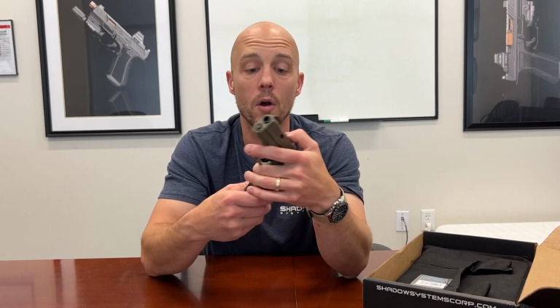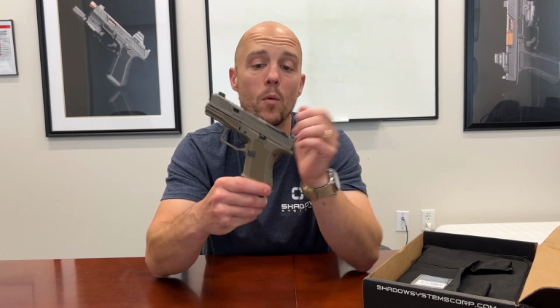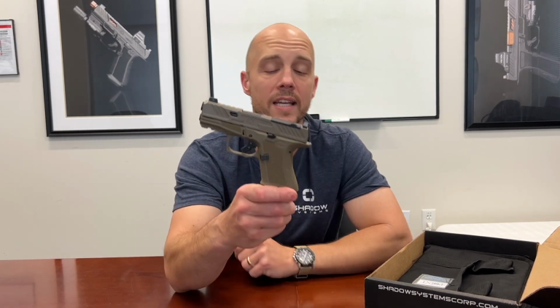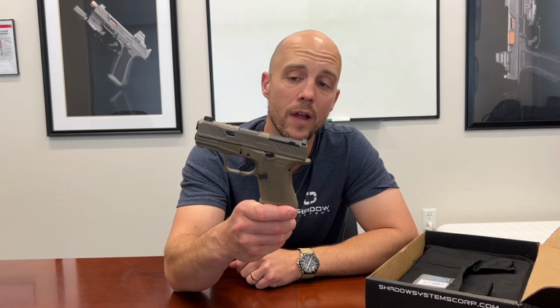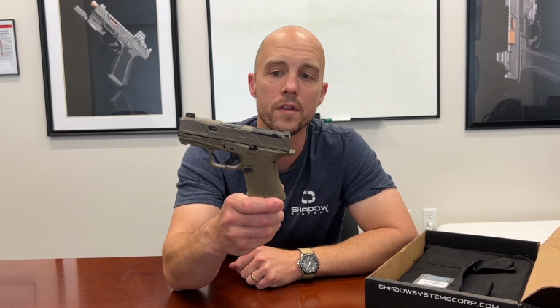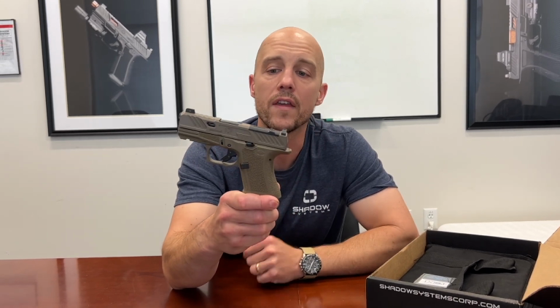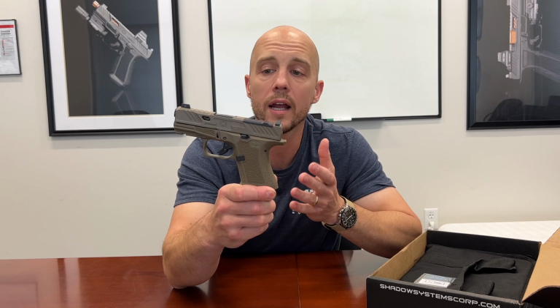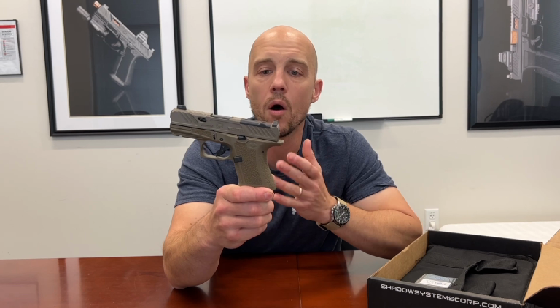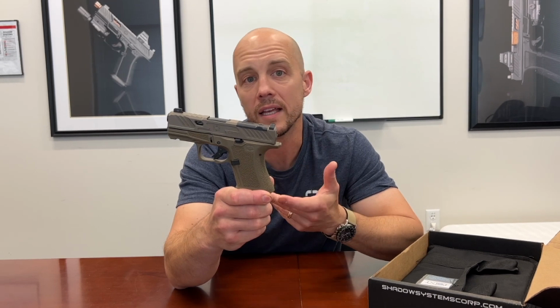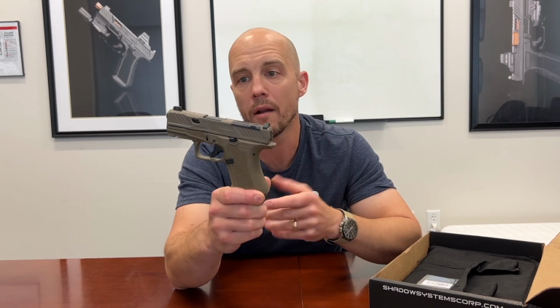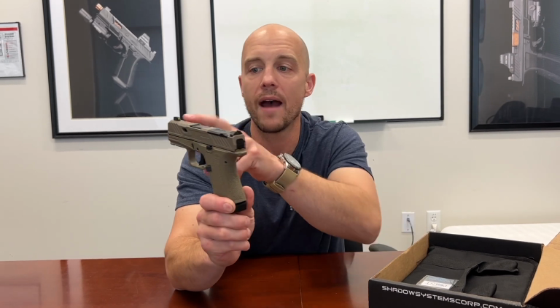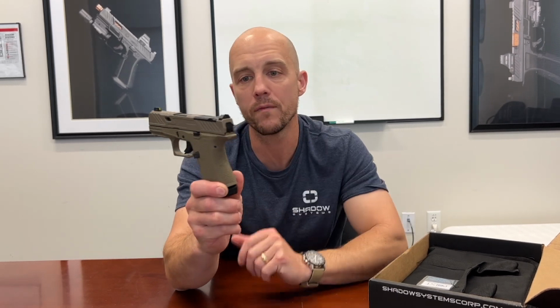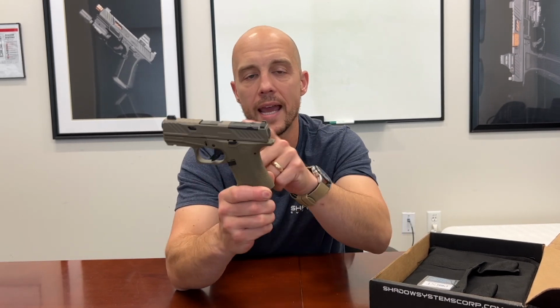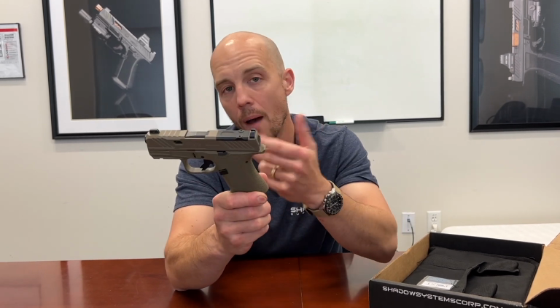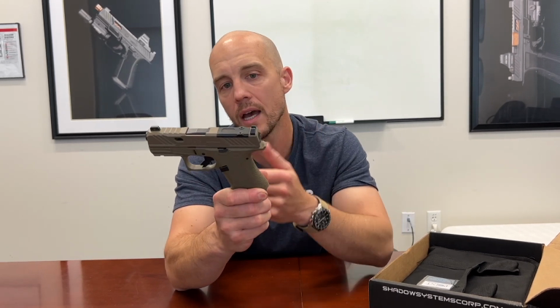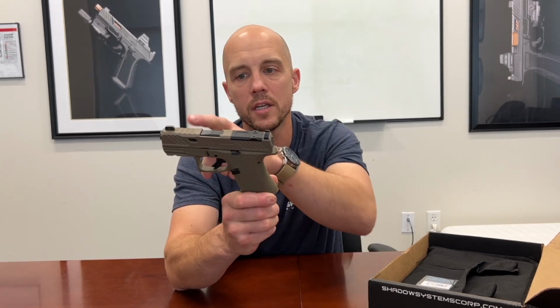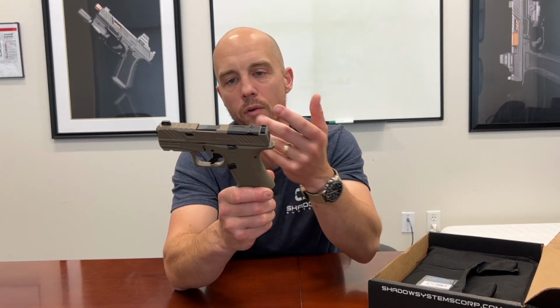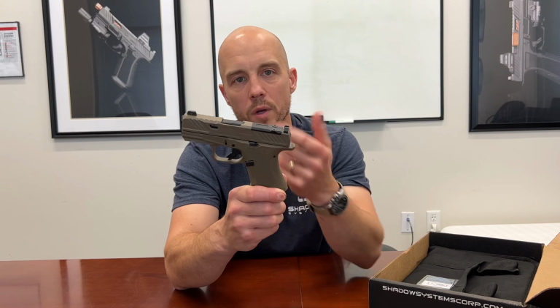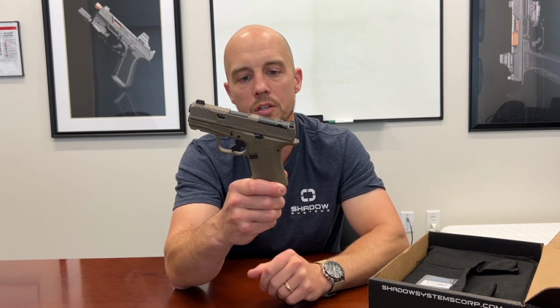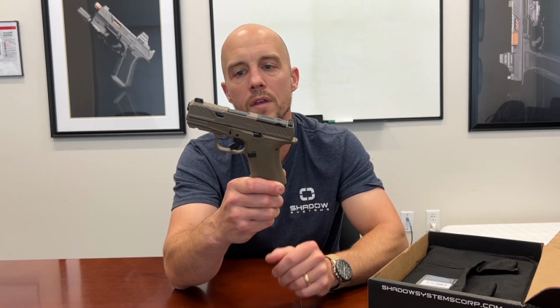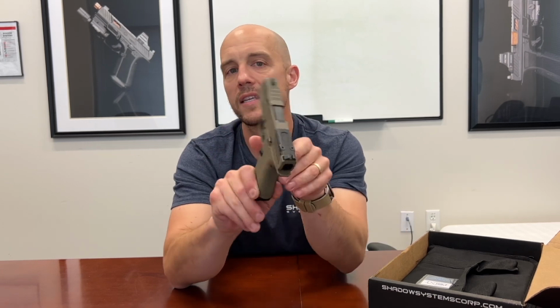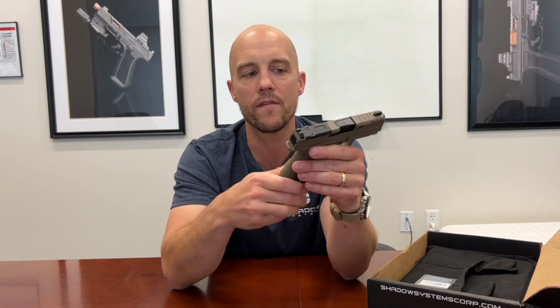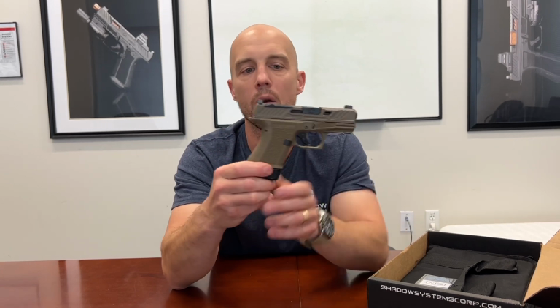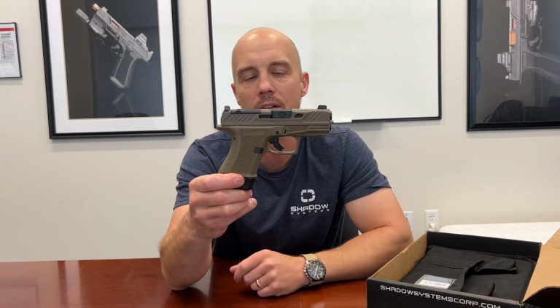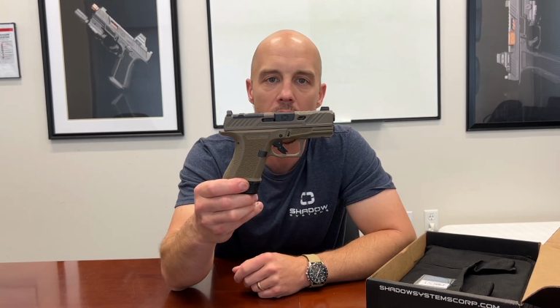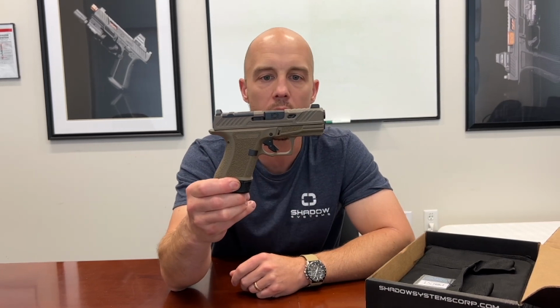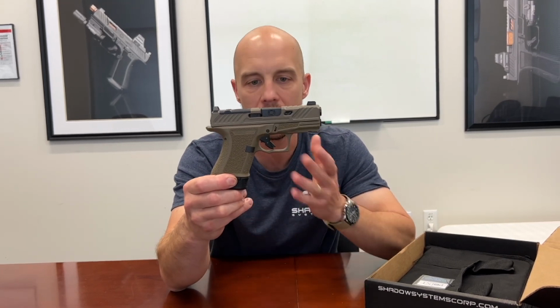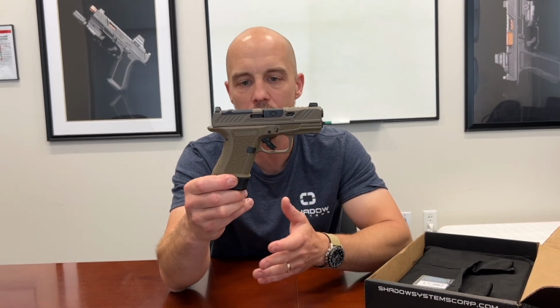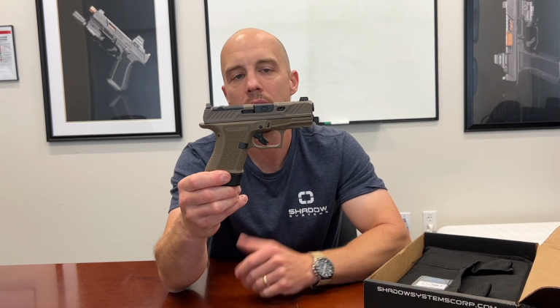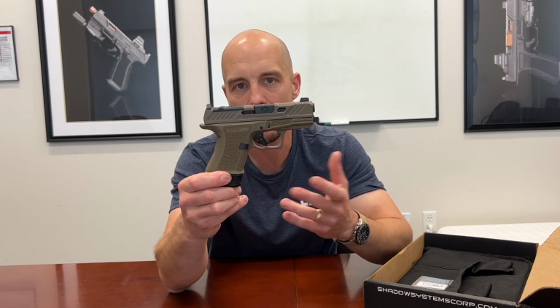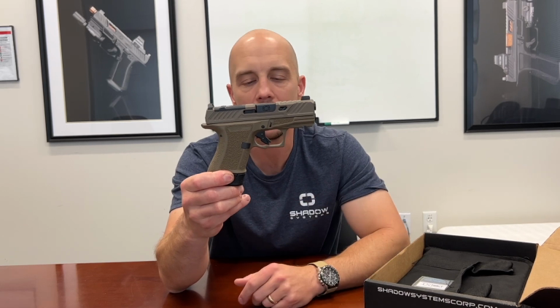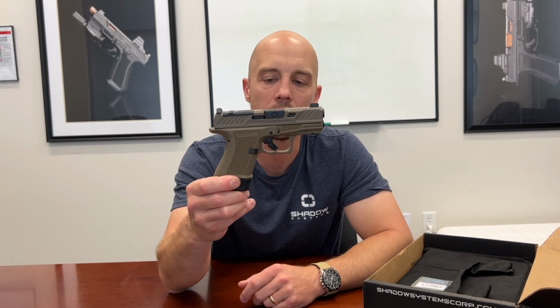So that might be one reason to consider Flat Dark Earth. These are going to be only in the Elite models, which have the Tritium Front Sight and our optic cut, plus top serrations, window cut, and so forth. This is by far our best-selling CR920 configuration, now available in Flat Dark Earth.